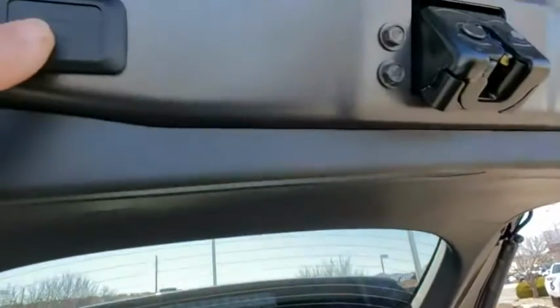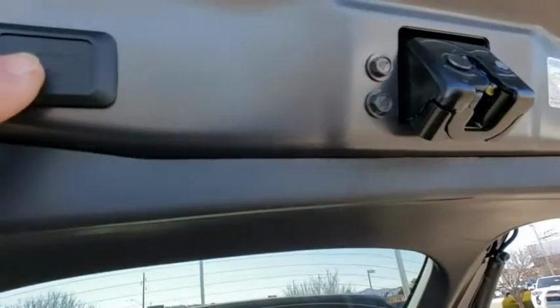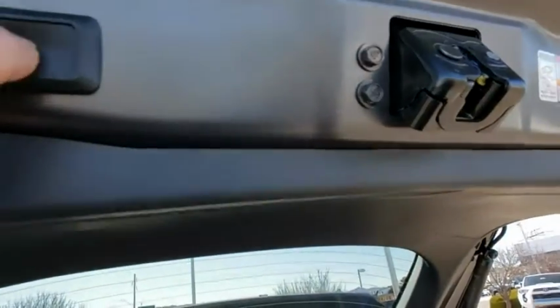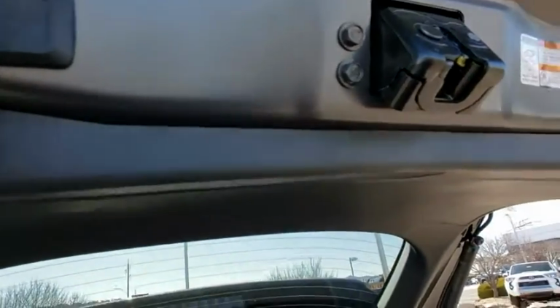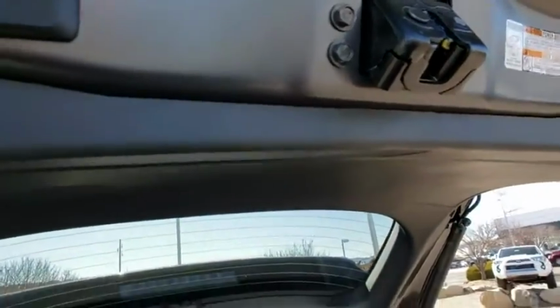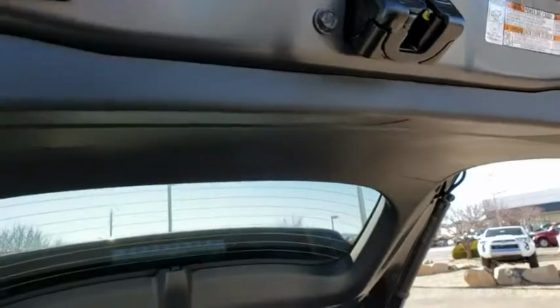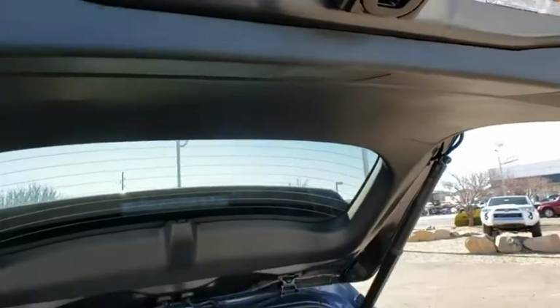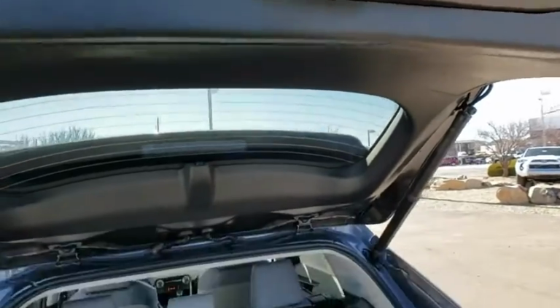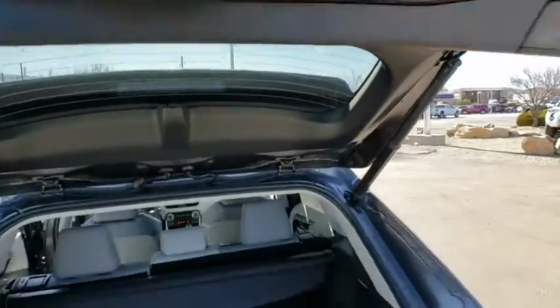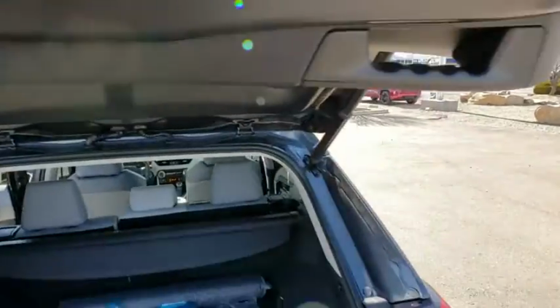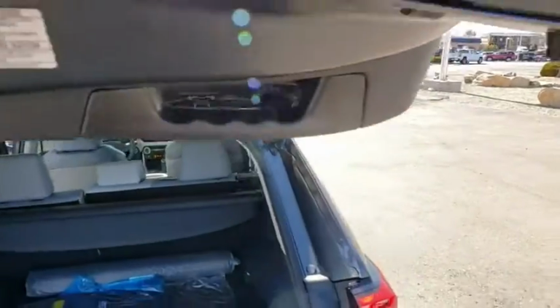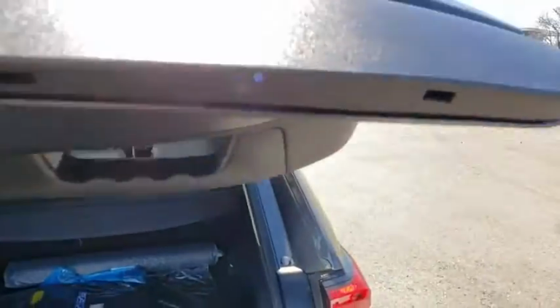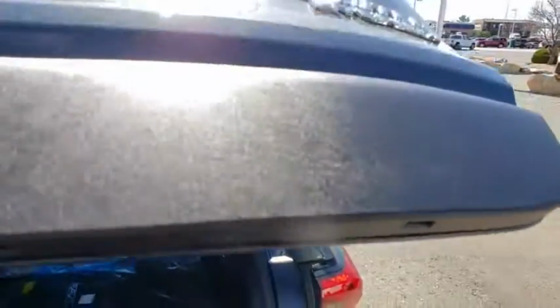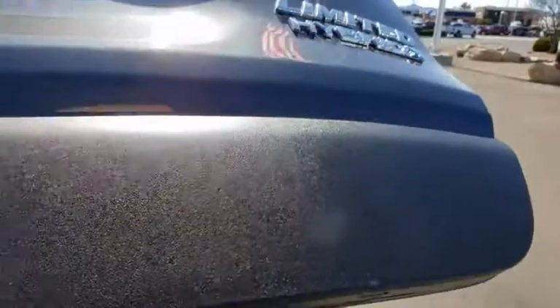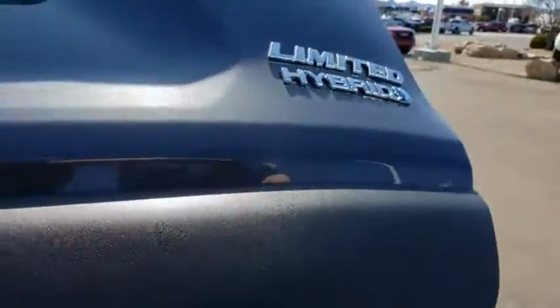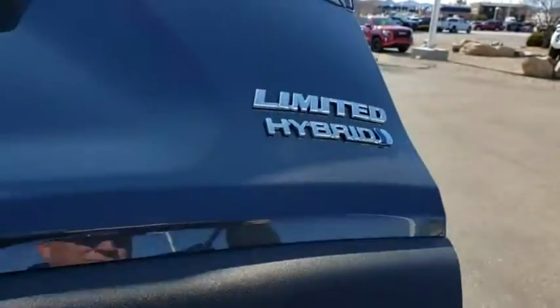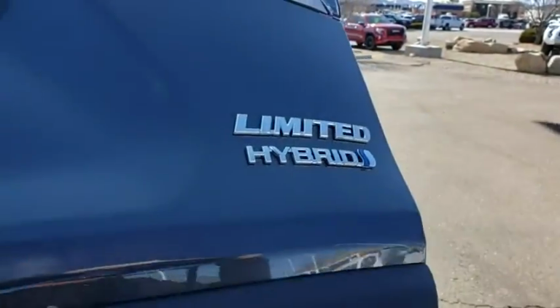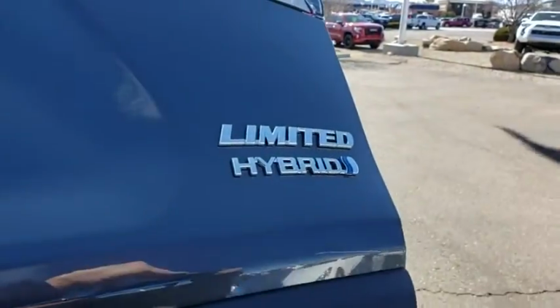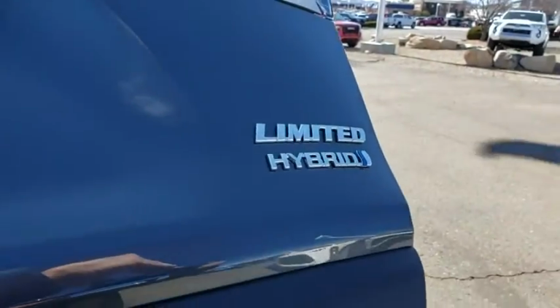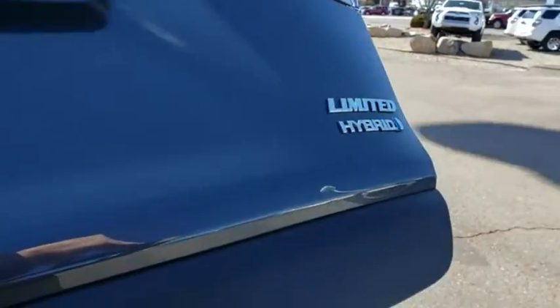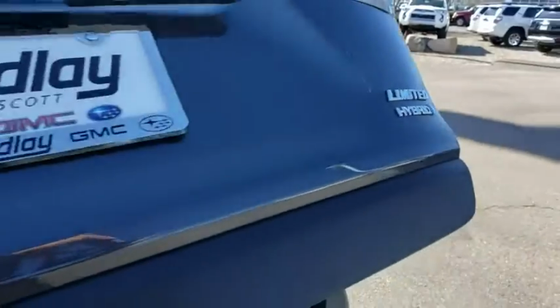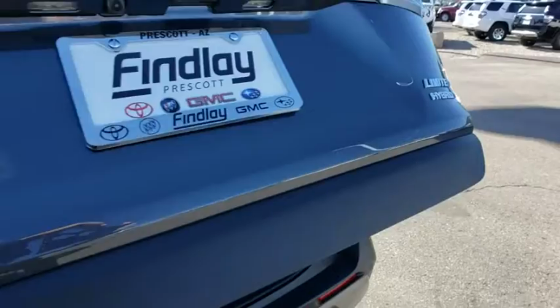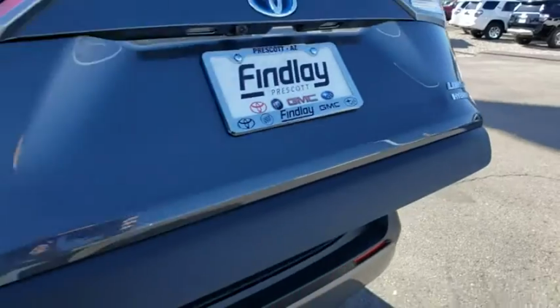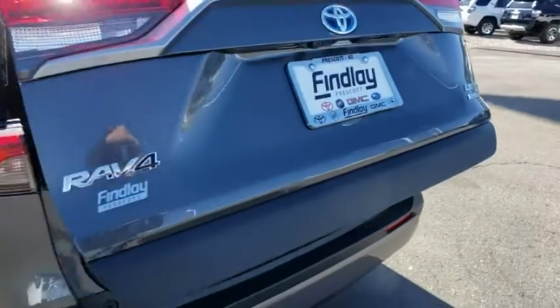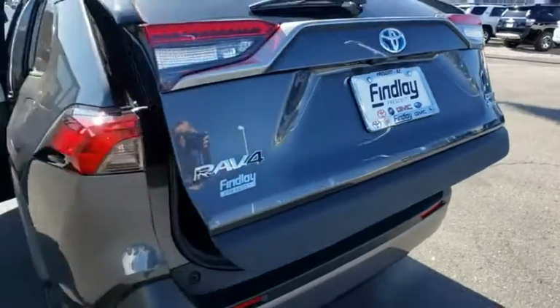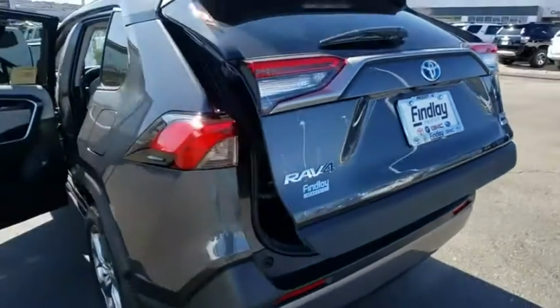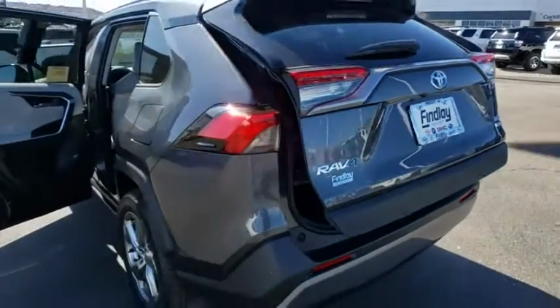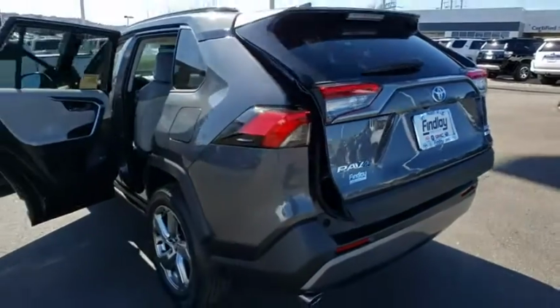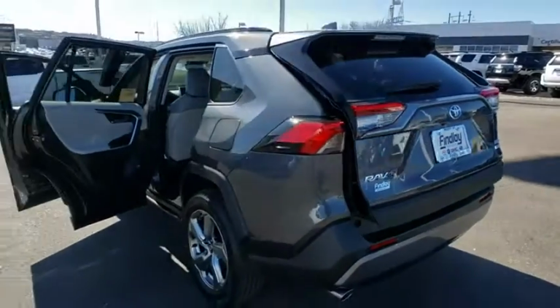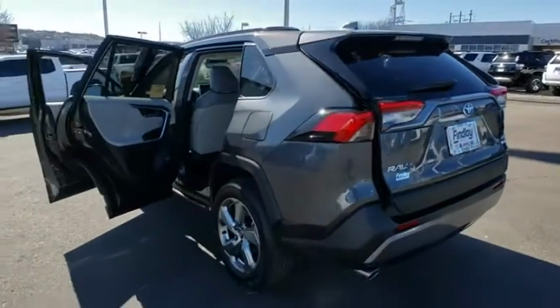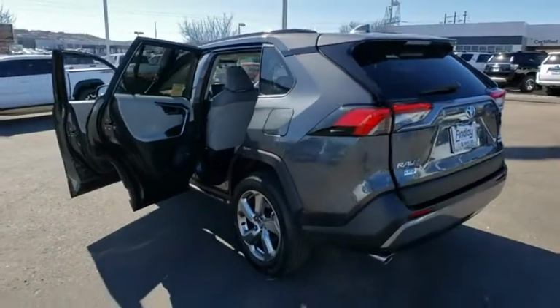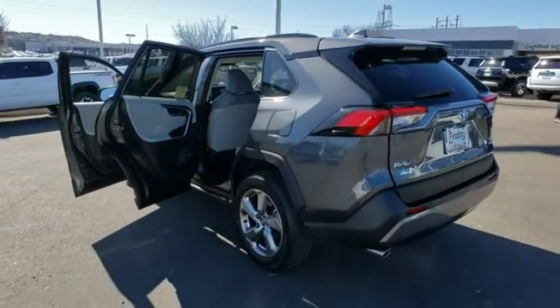Power windows, rear window defroster, security system, overhead console, panic alarm, power moonroof, remote keyless entry, brake assist, chrome wheels.